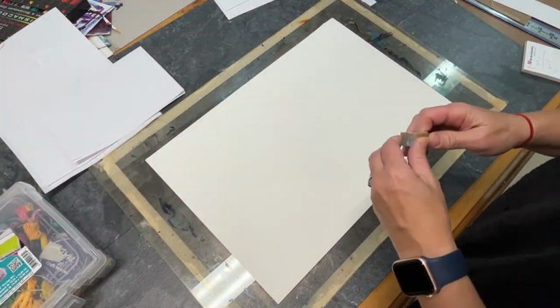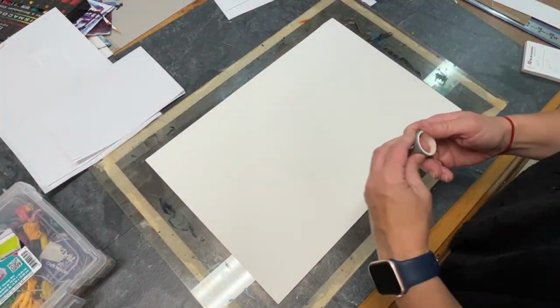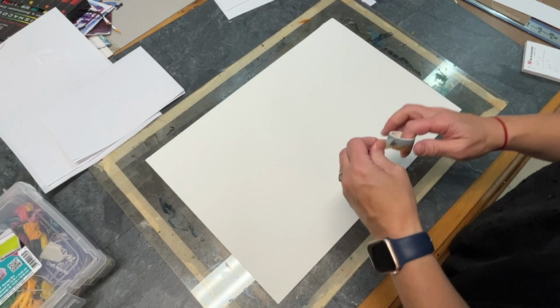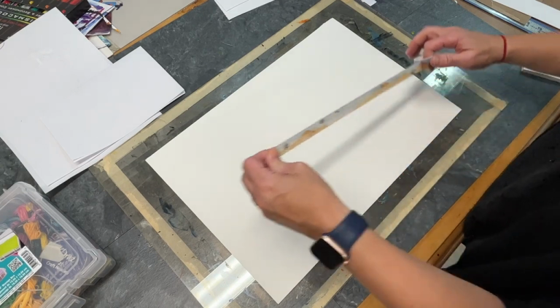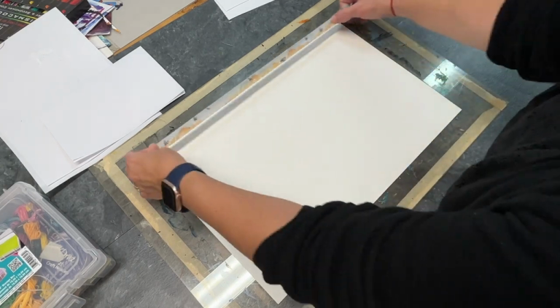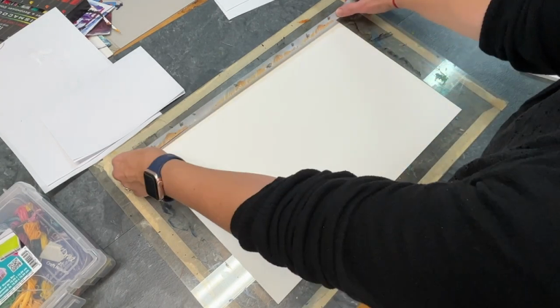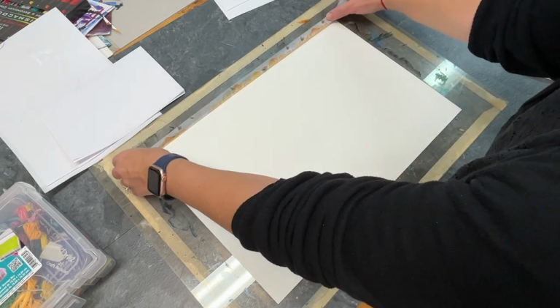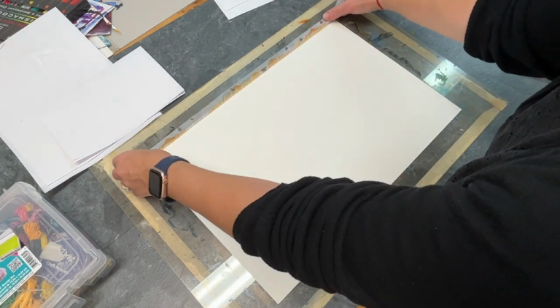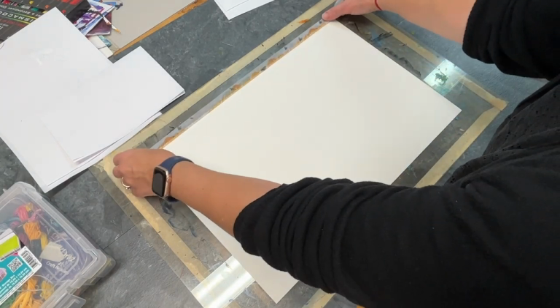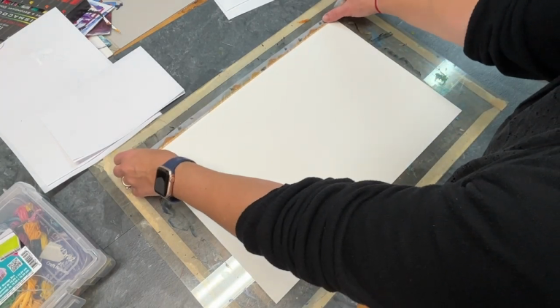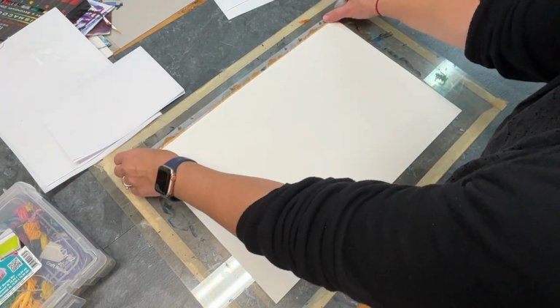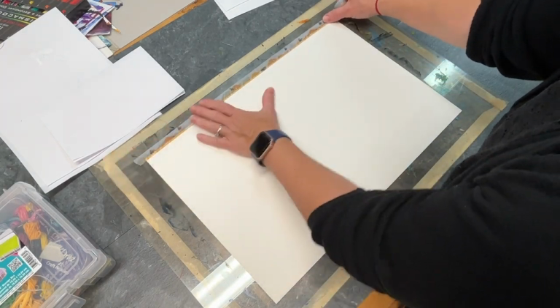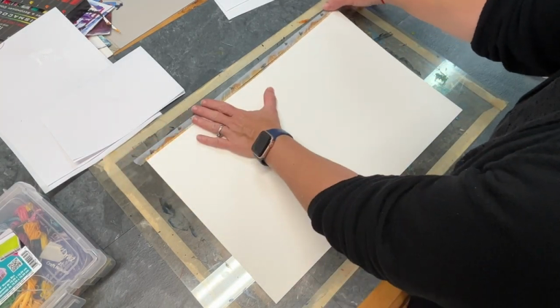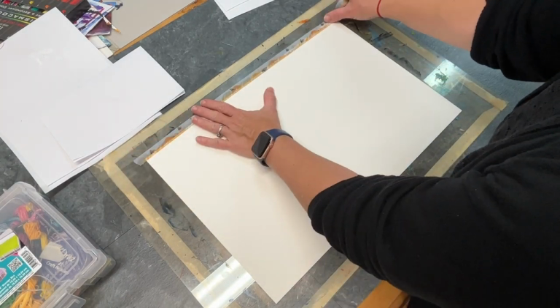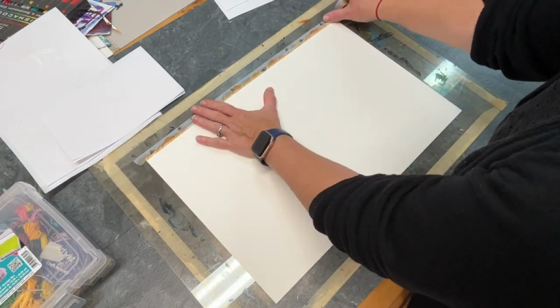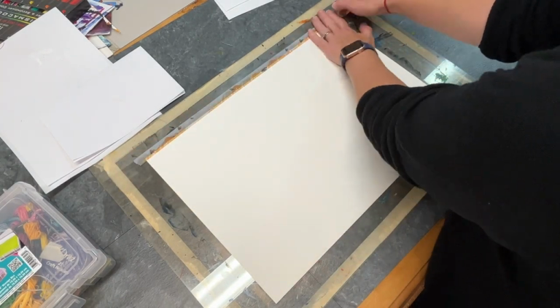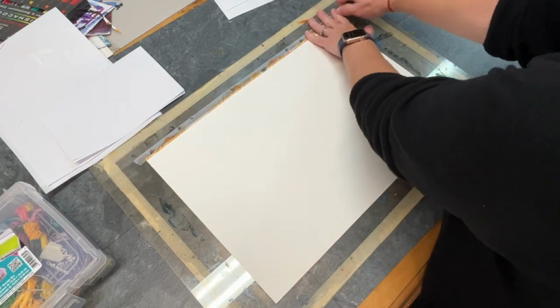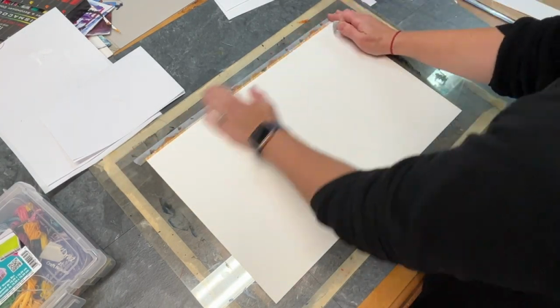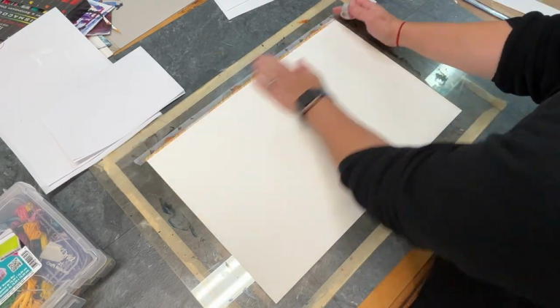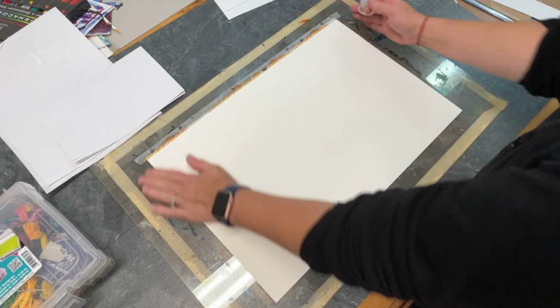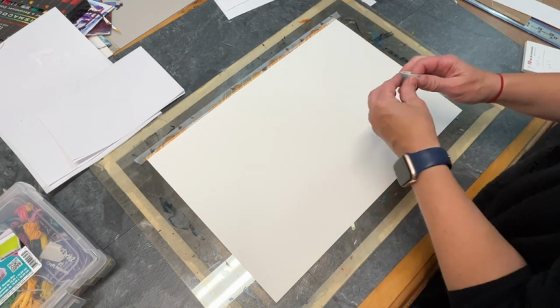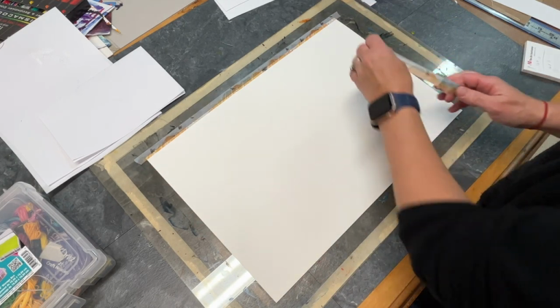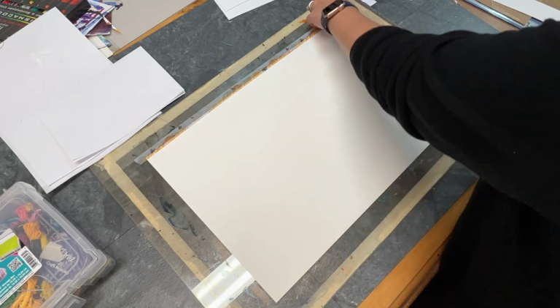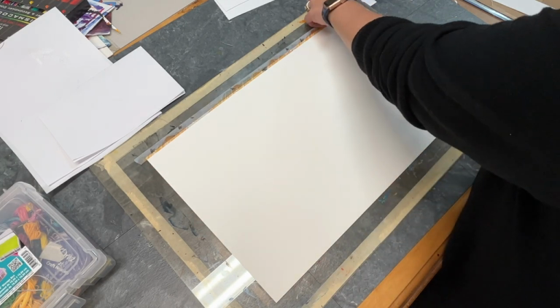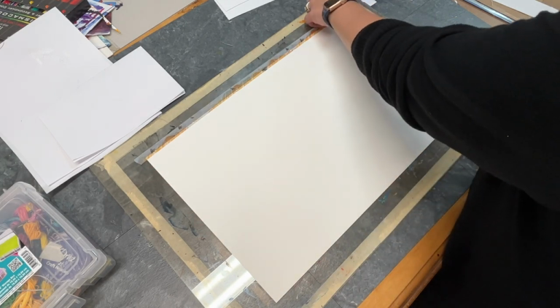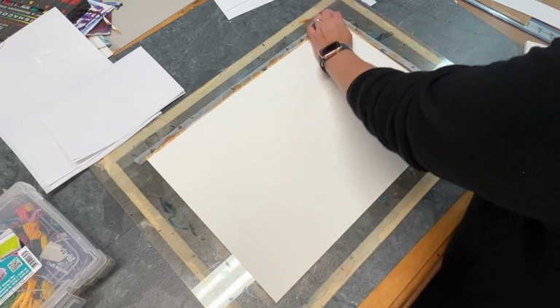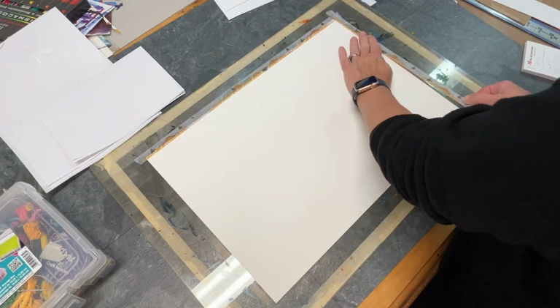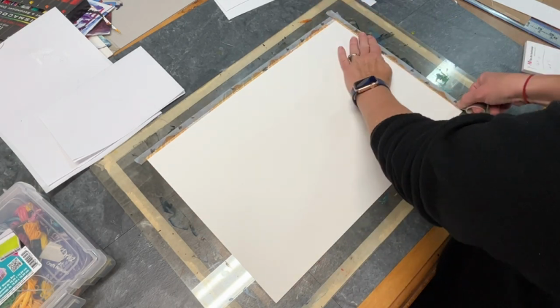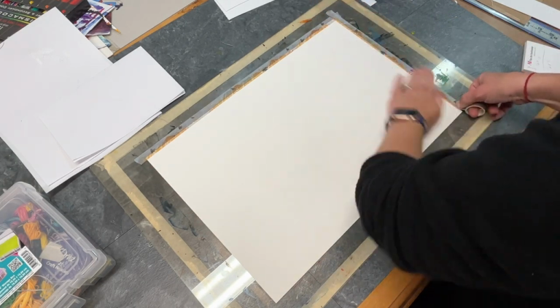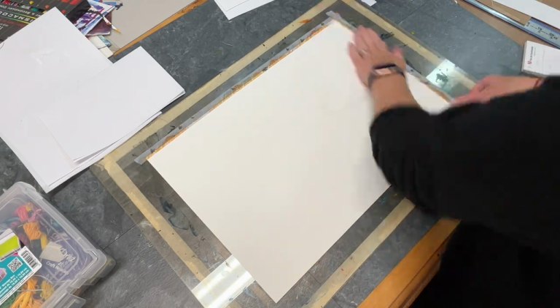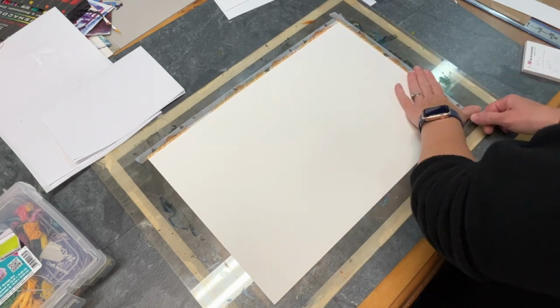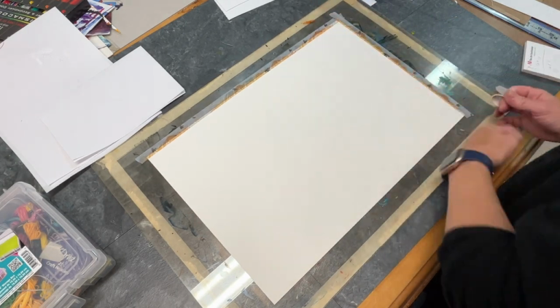Thanks for joining me. I have a fun video where I'm exploring some different ways that you can play around with watercolor to create some fun decorative paper.